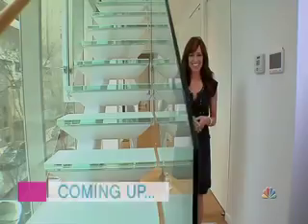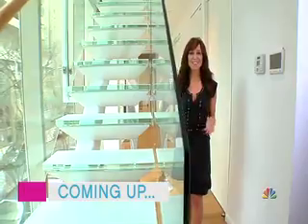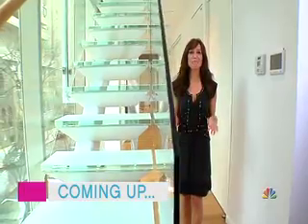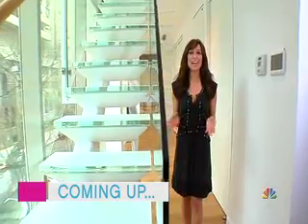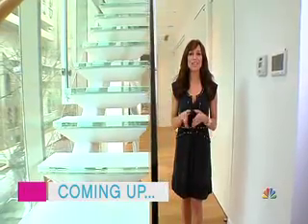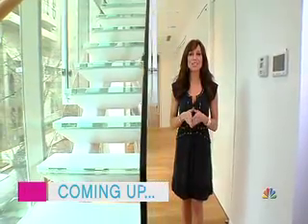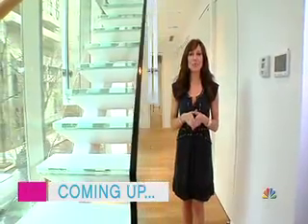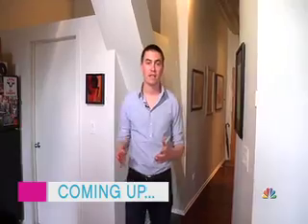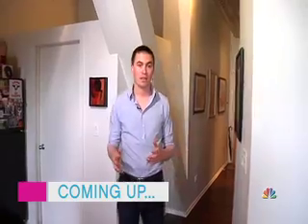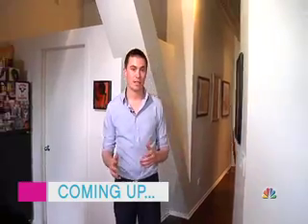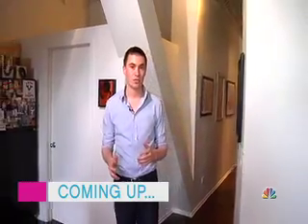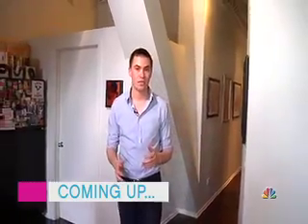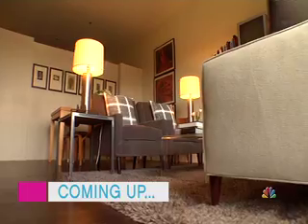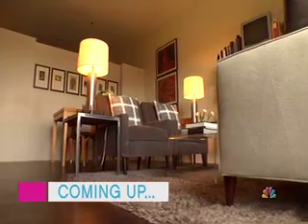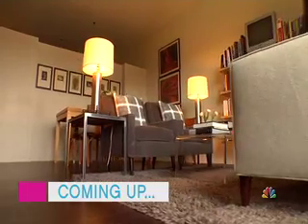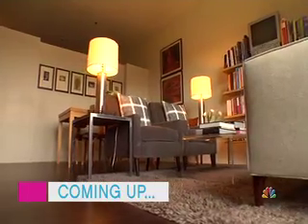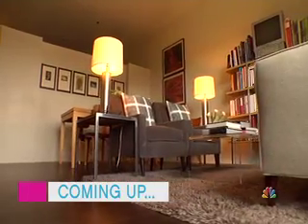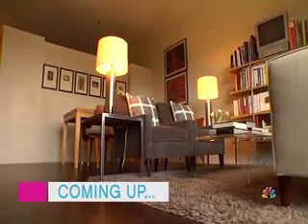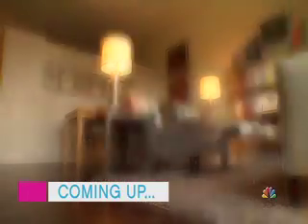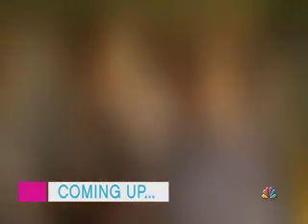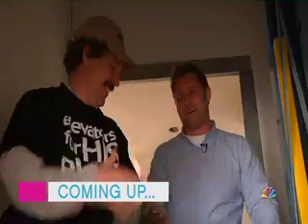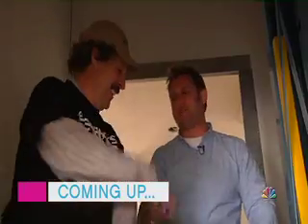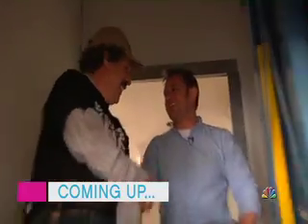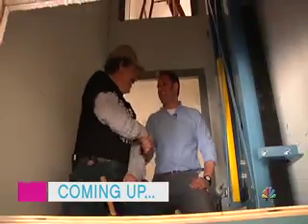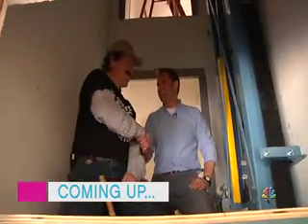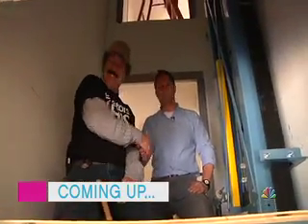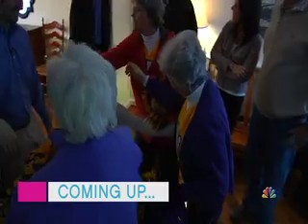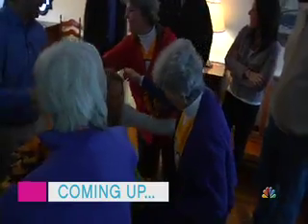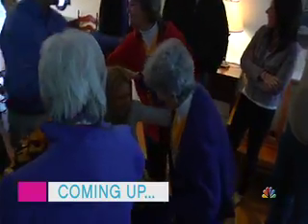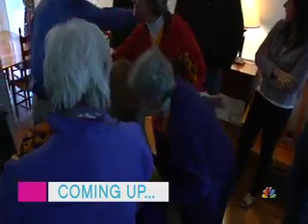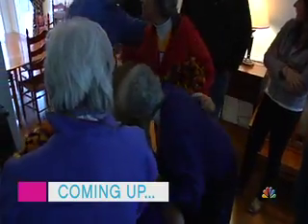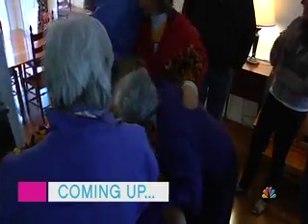Coming up, designer Nicholas Moriarty shows us the secrets of mixing the old with the new. And an emotional rescue that brings a community together.